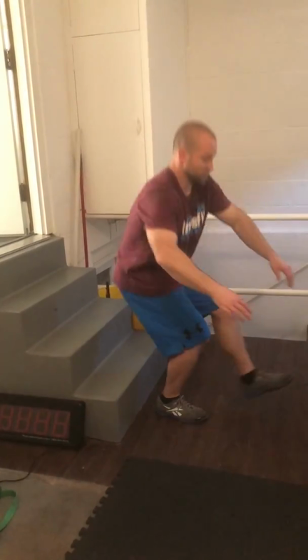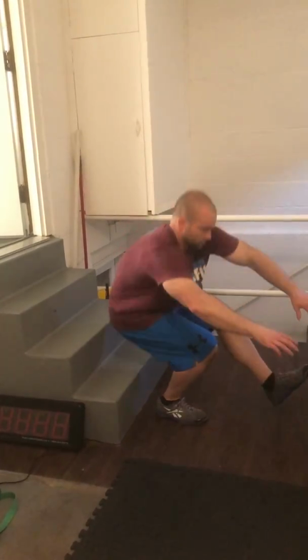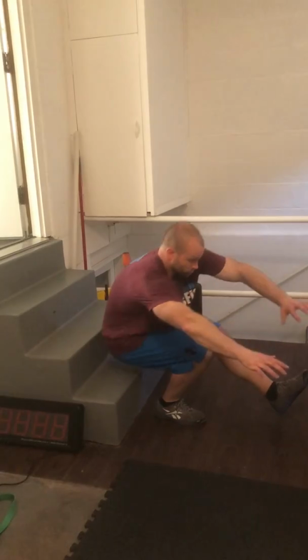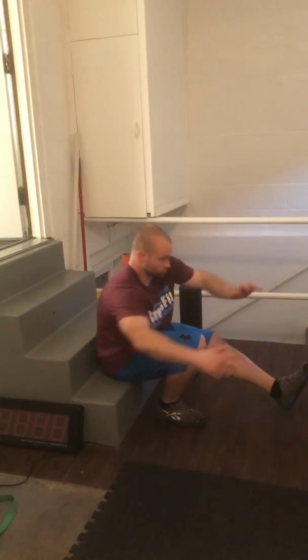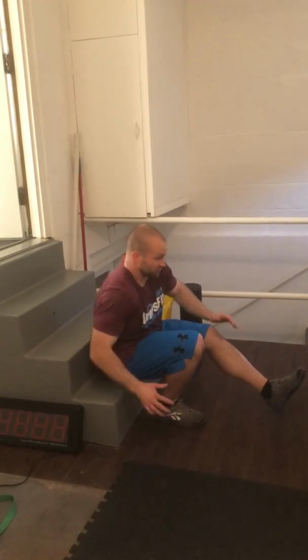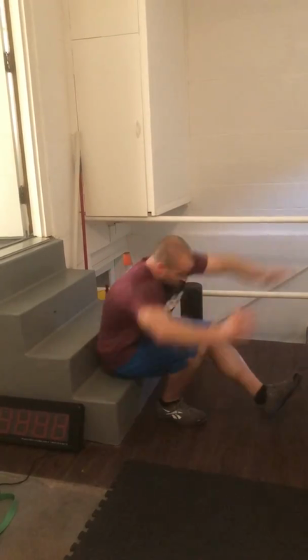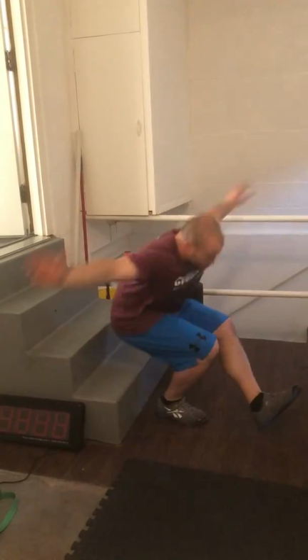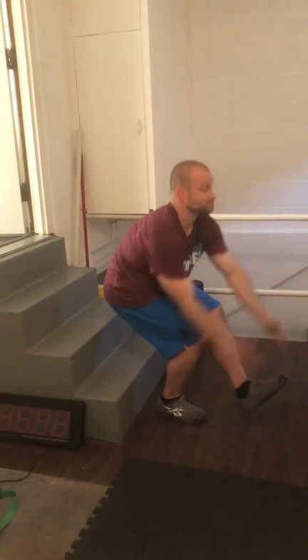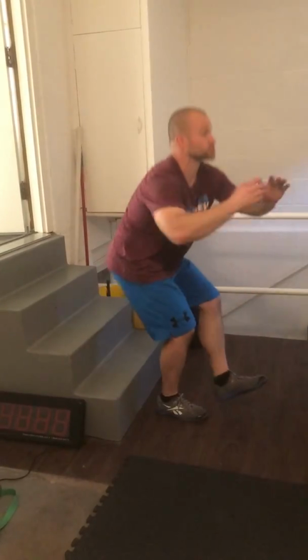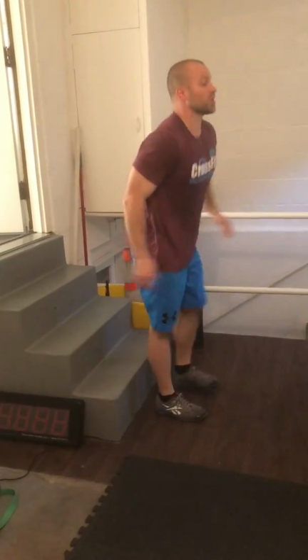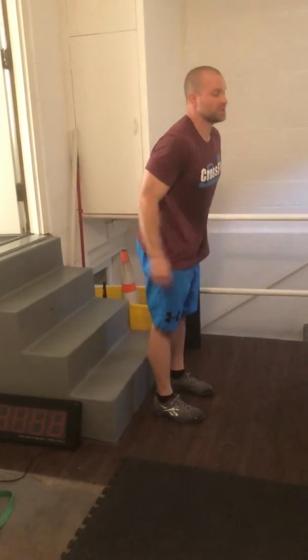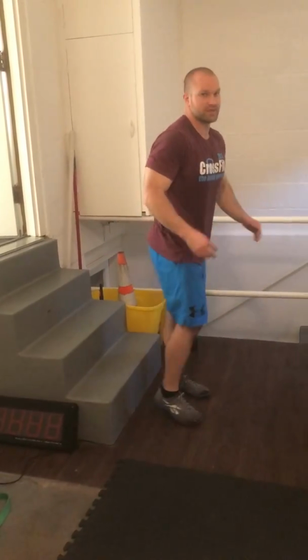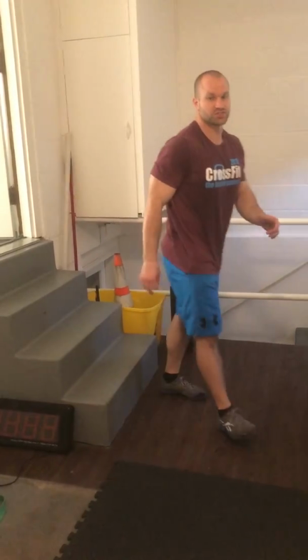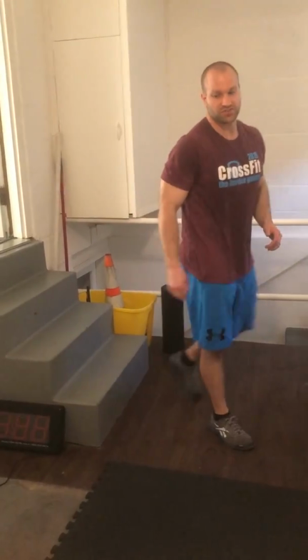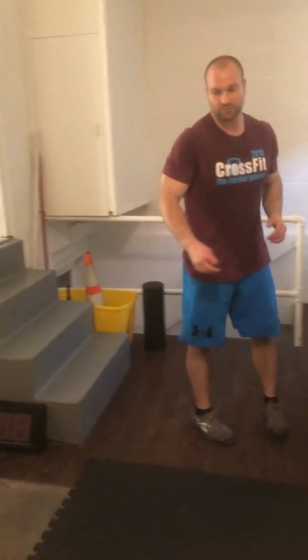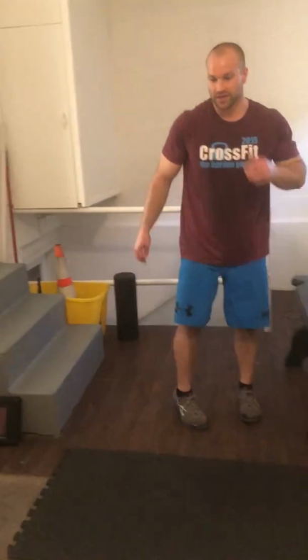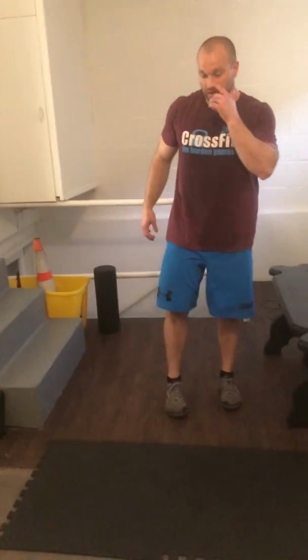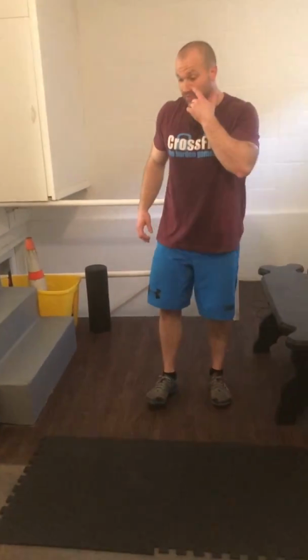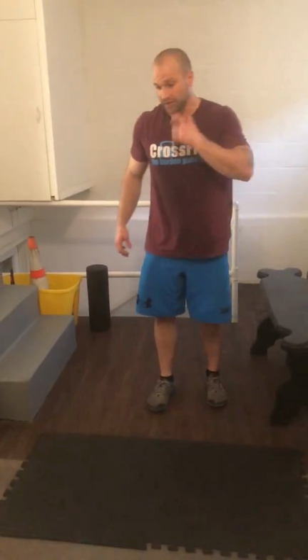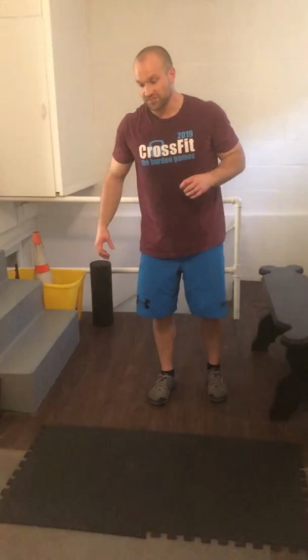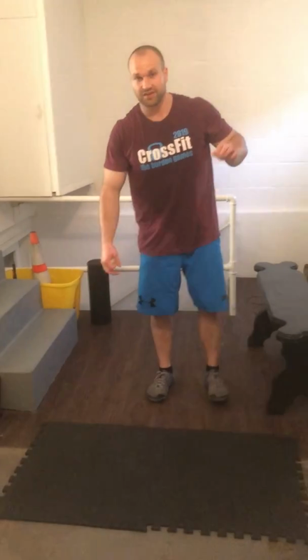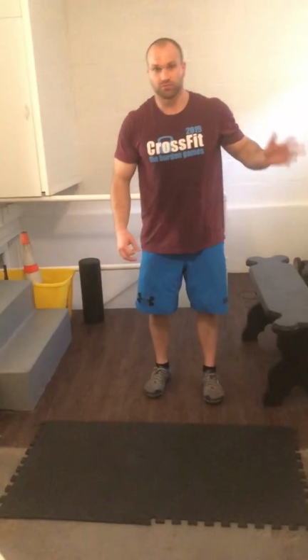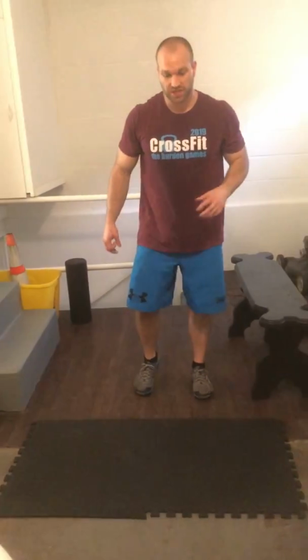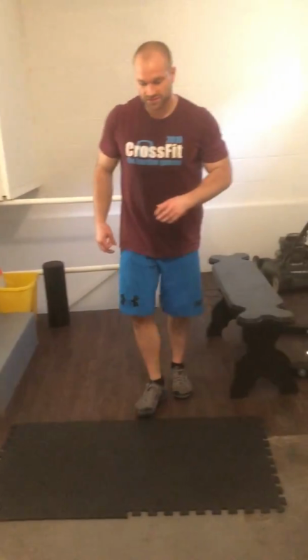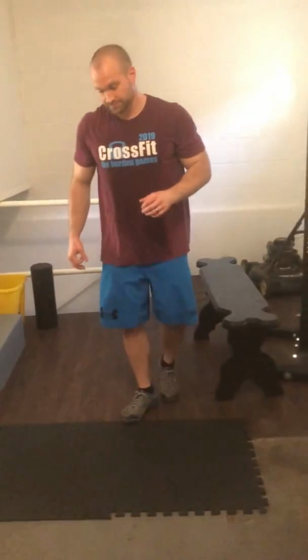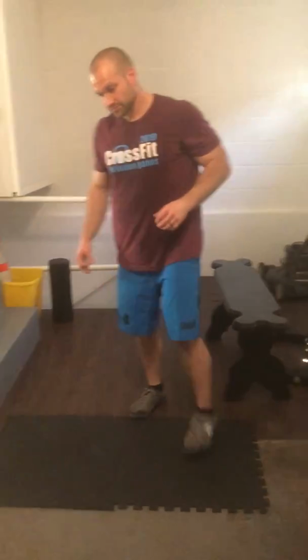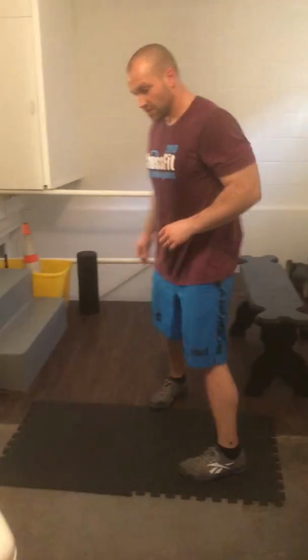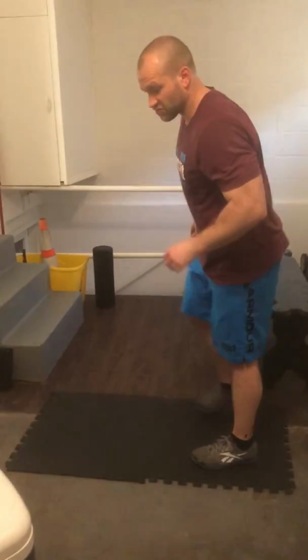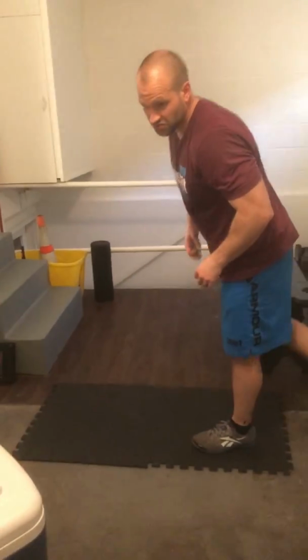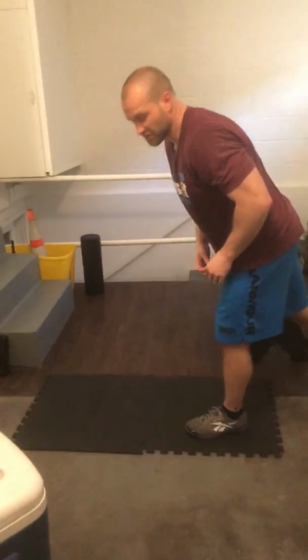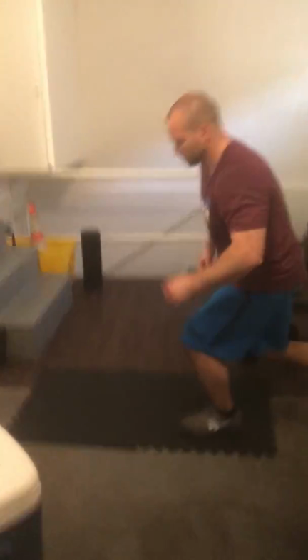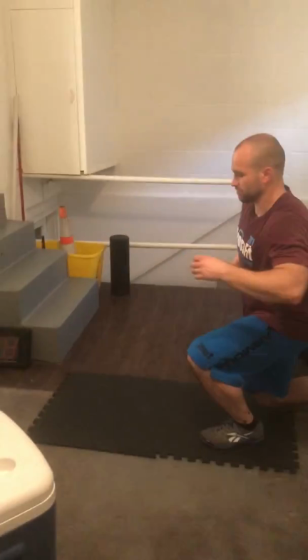For all you flexible, strong pistolers. Then we've got different types of push-ups. First one is the Russian push-up.